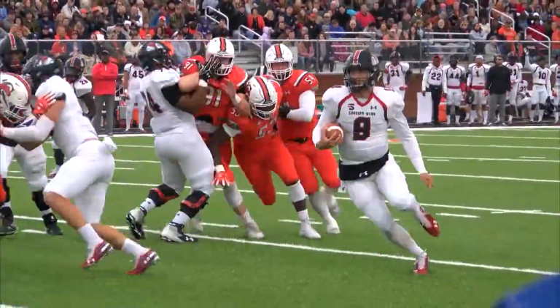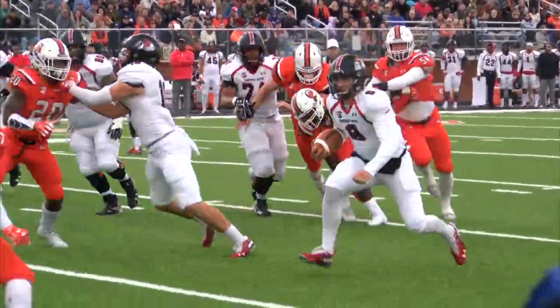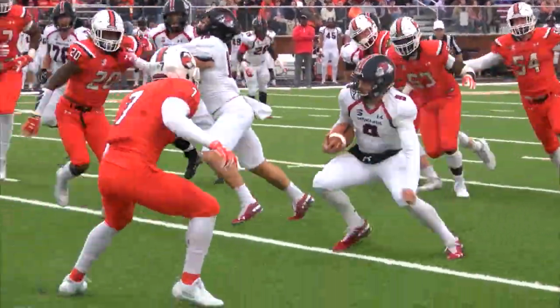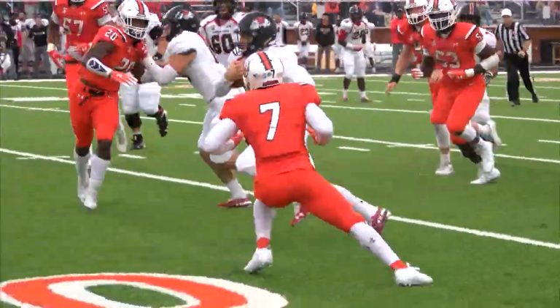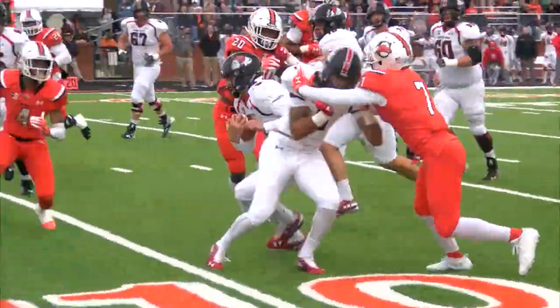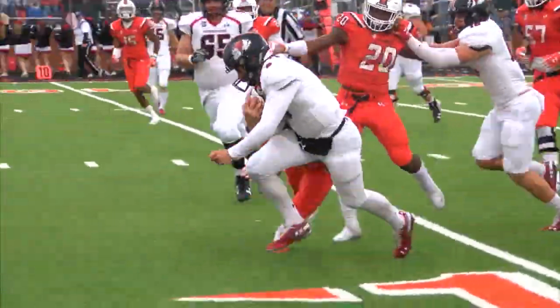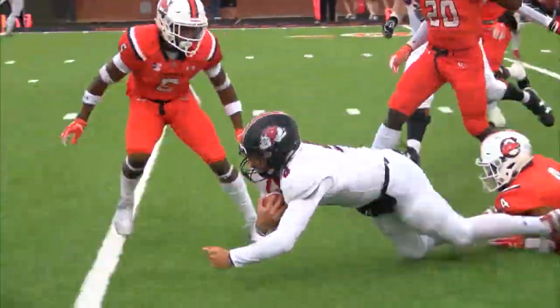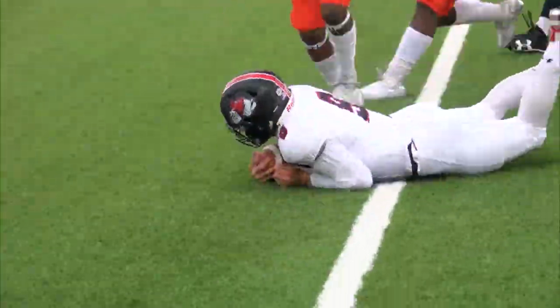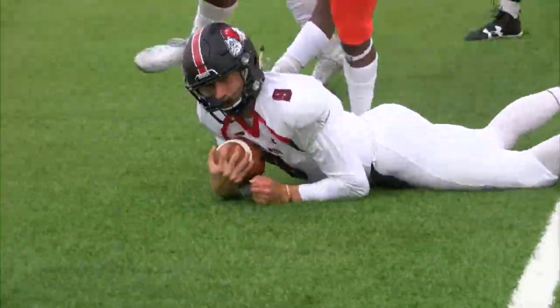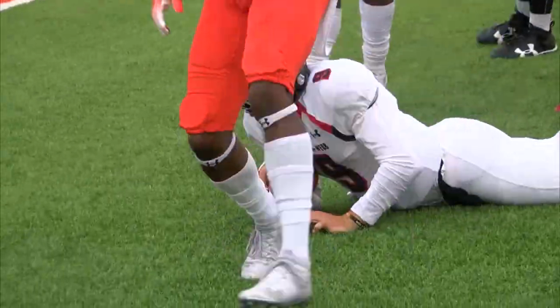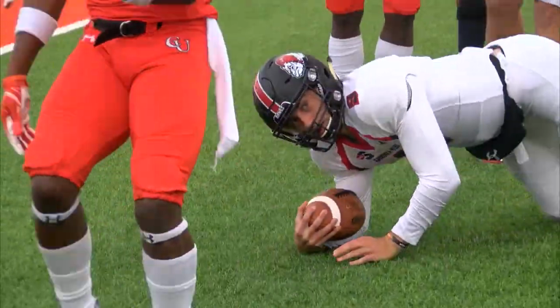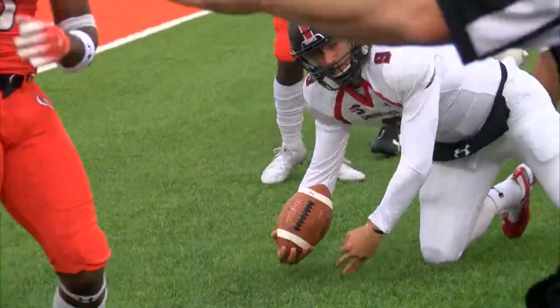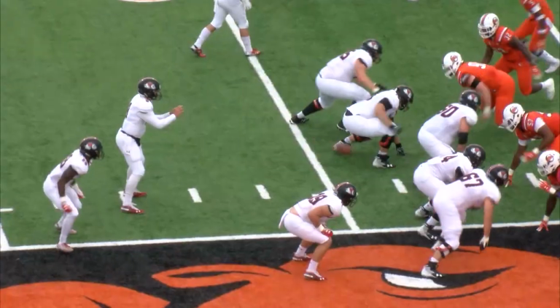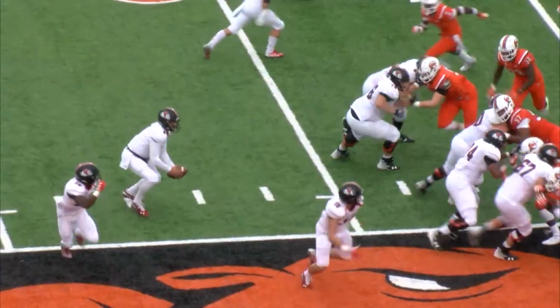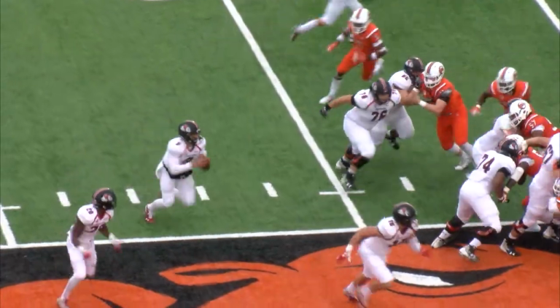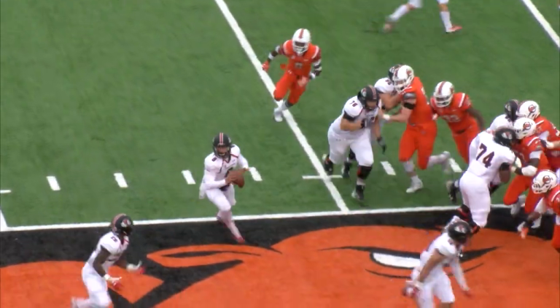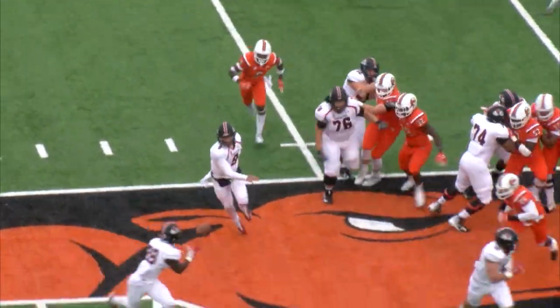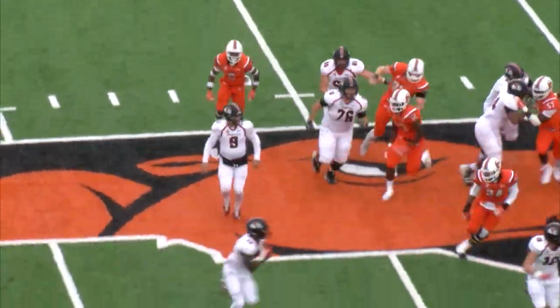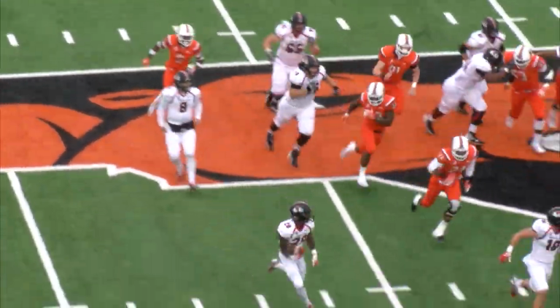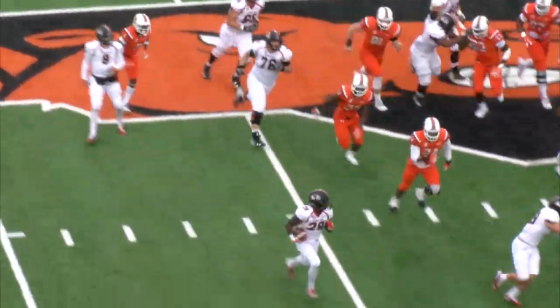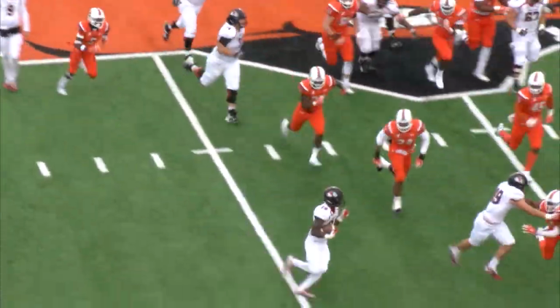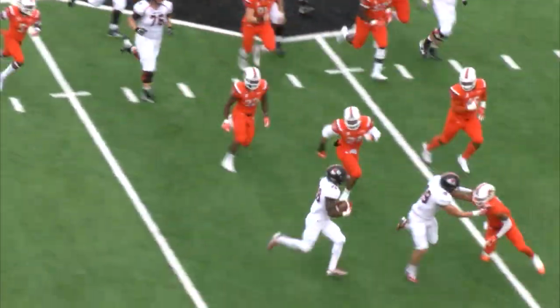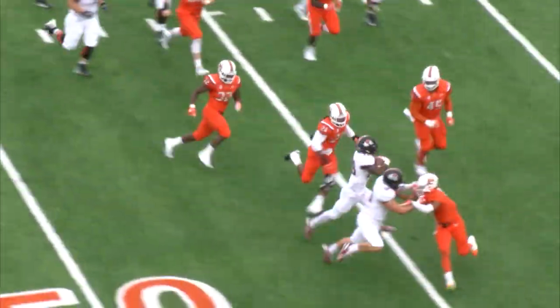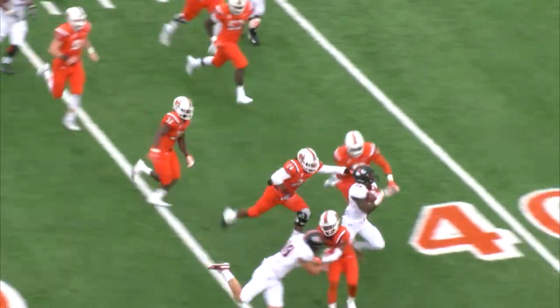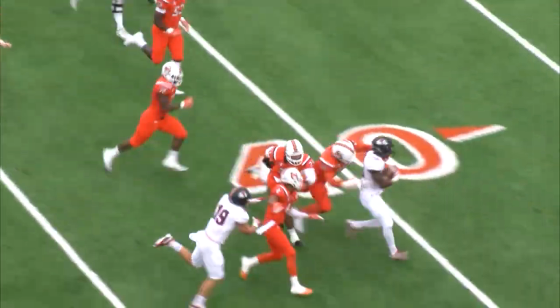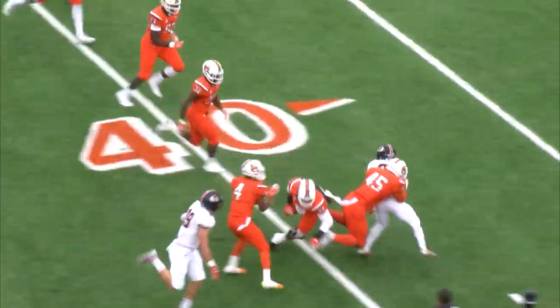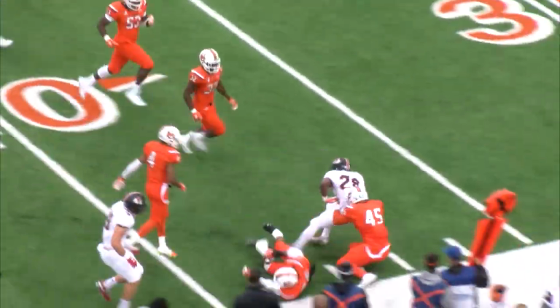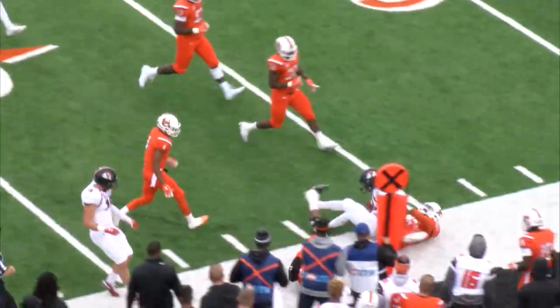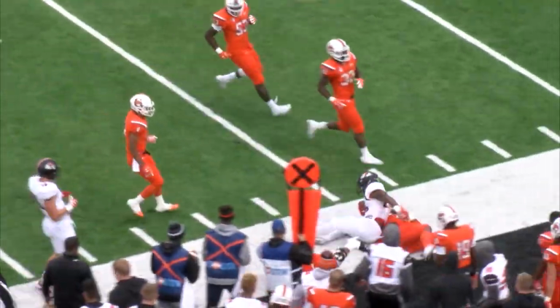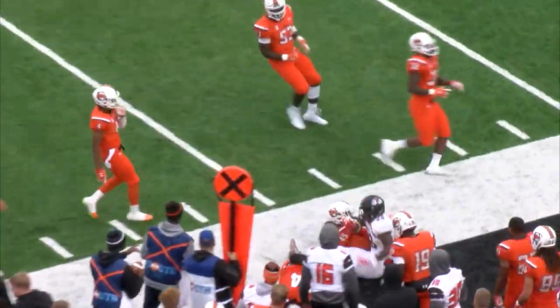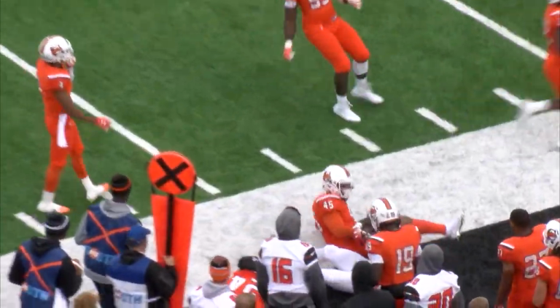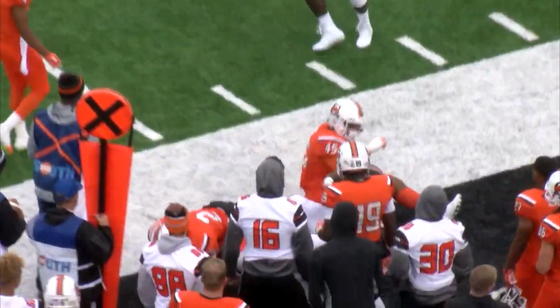Smith on this direction, gets all the way to the five. Smith on the toss. He's got Kegel. Kegel has a seam, and Kegel's roll 11.